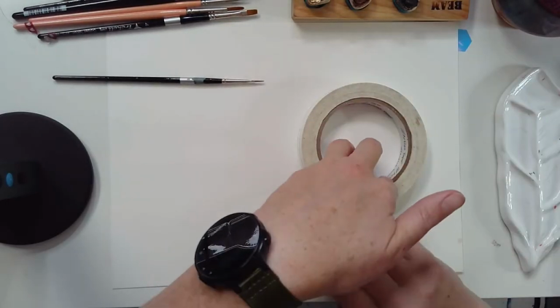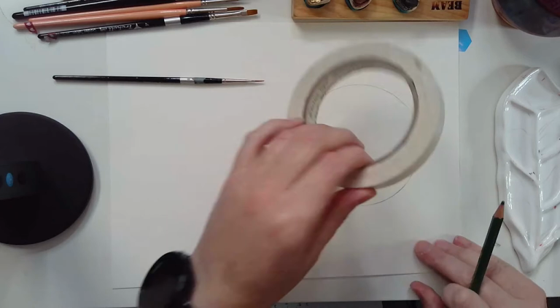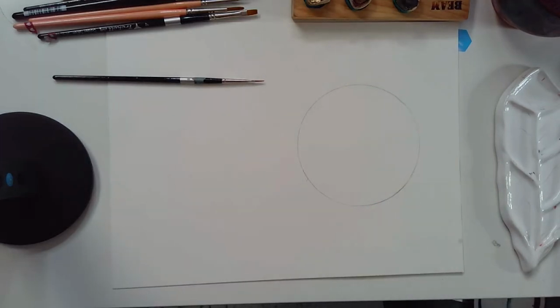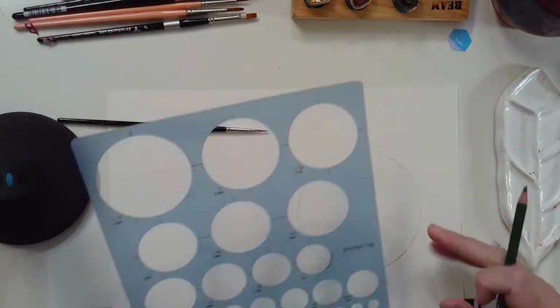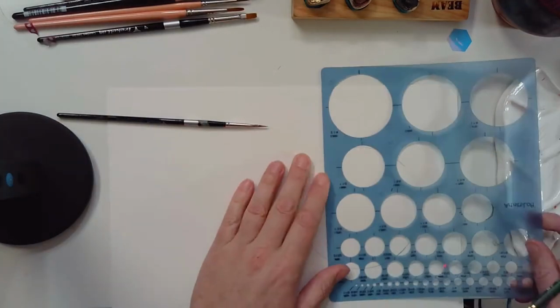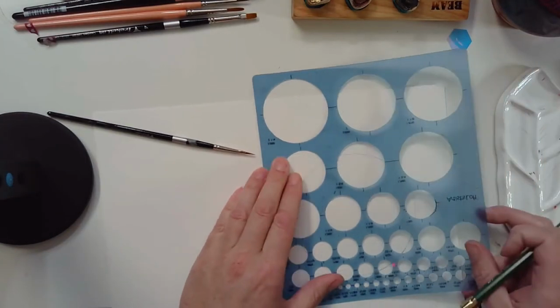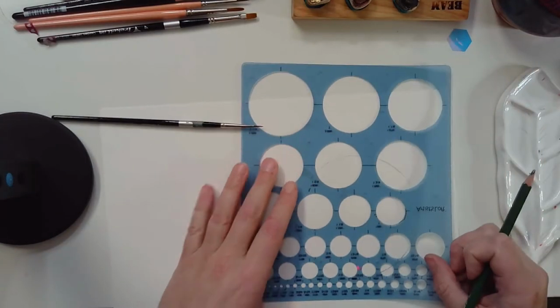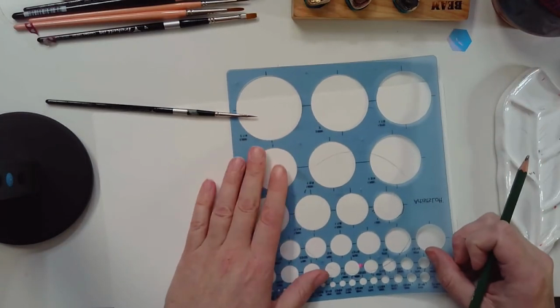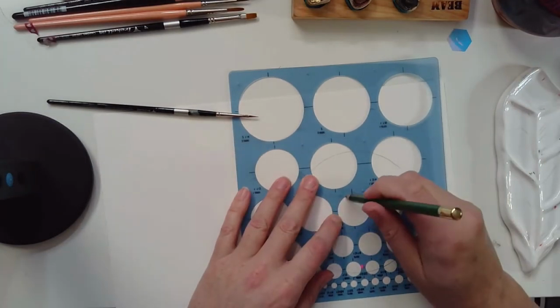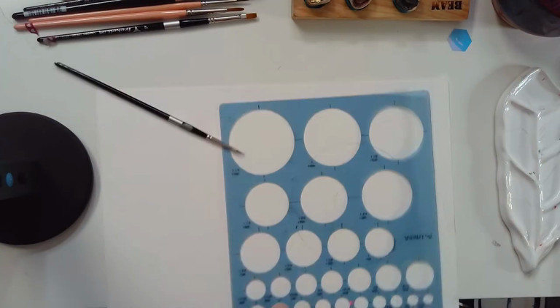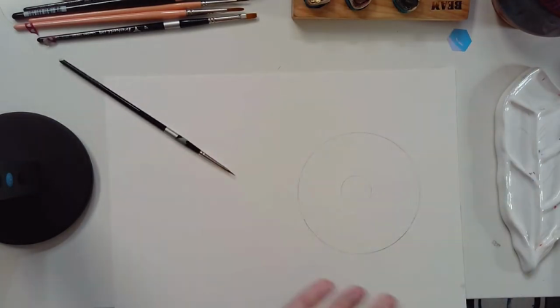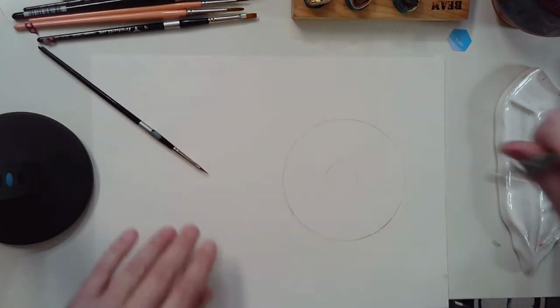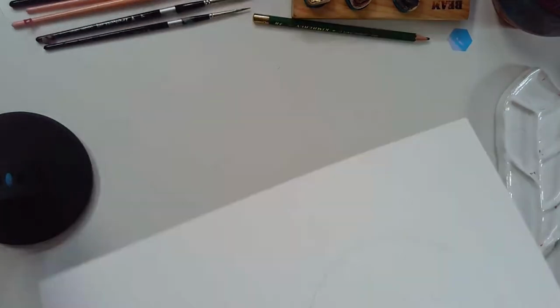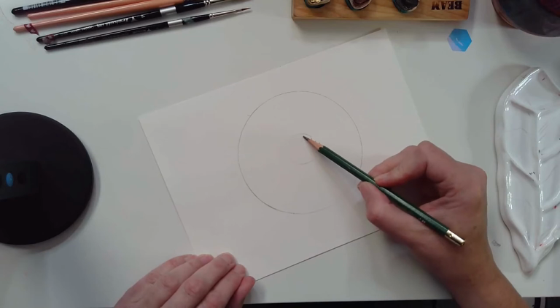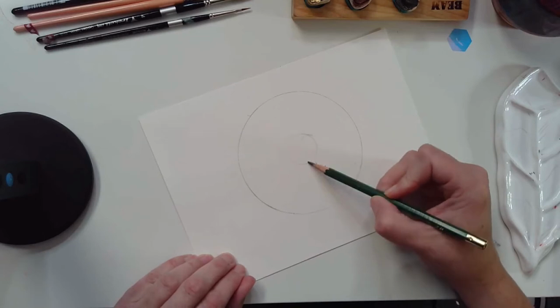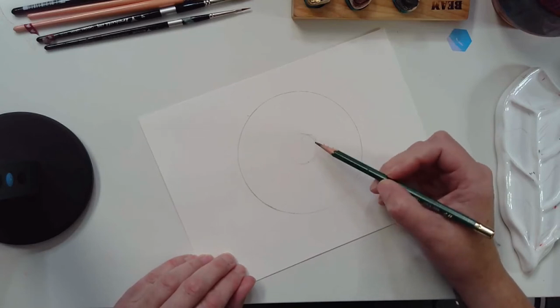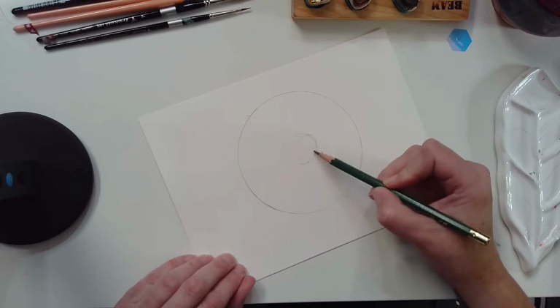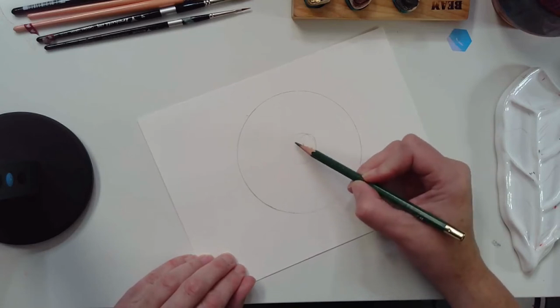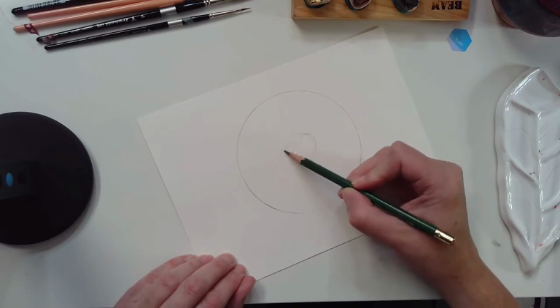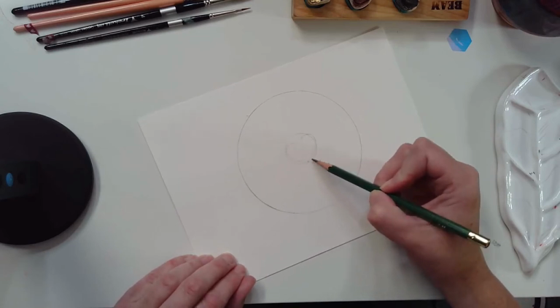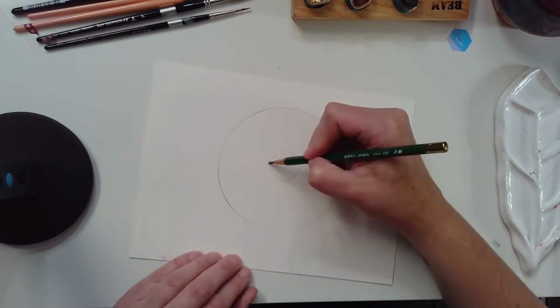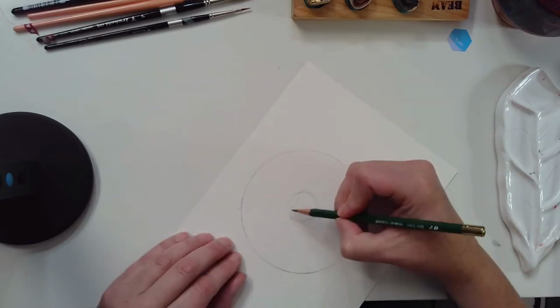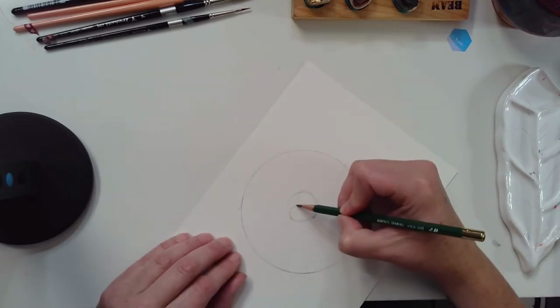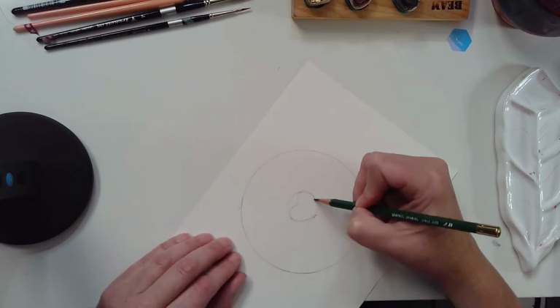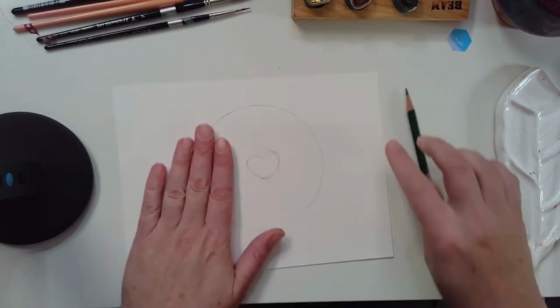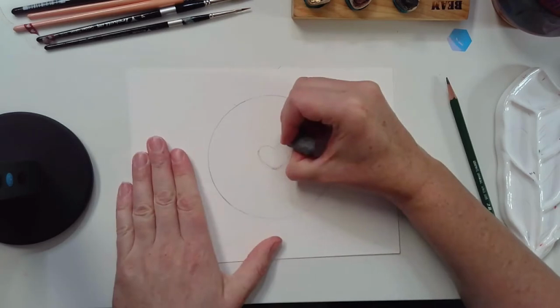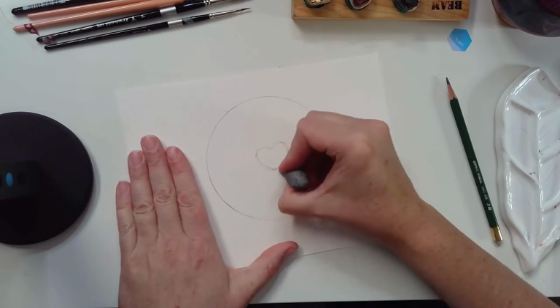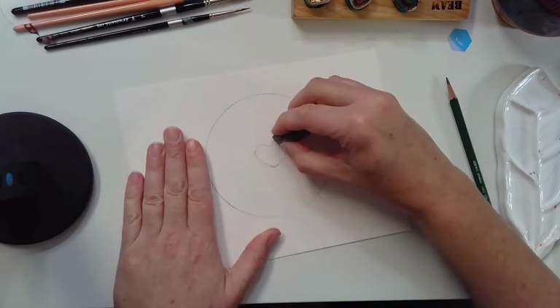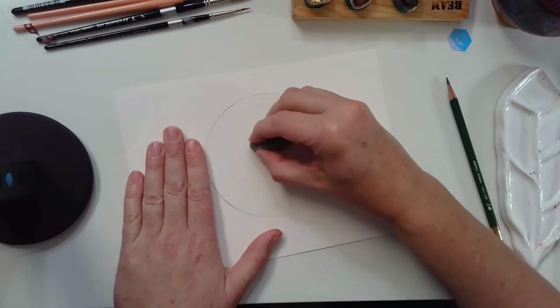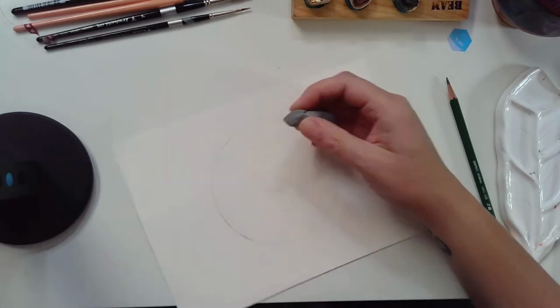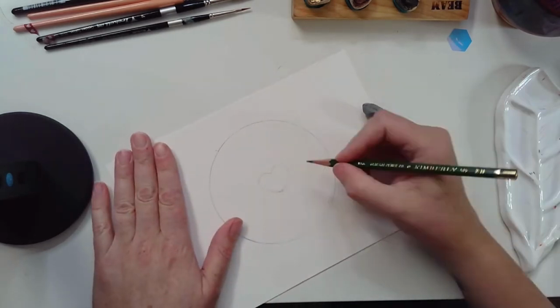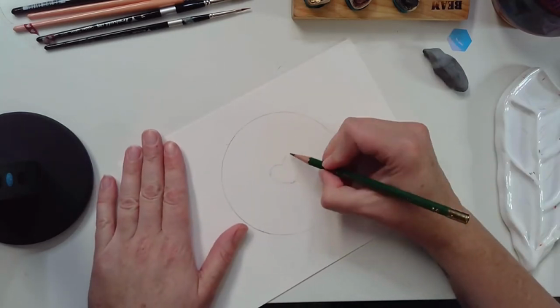I was approached last weekend at the farmers market to make some pie stickers, and so today we're going to walk through that and how I did that, and hopefully it'll be a little bit of fun for you.